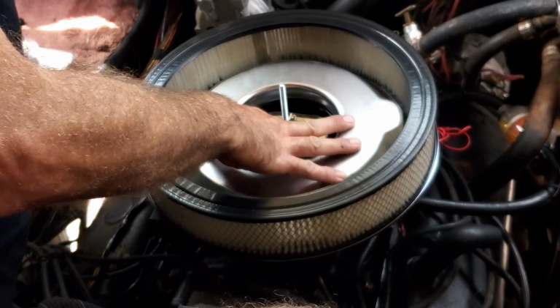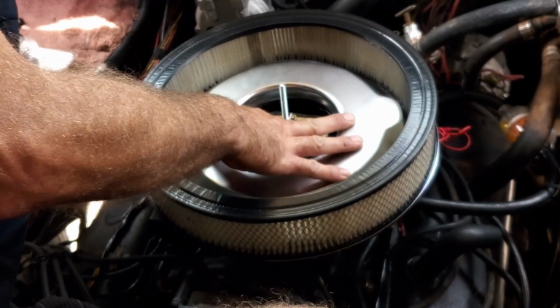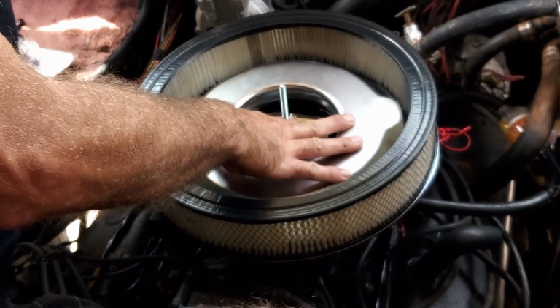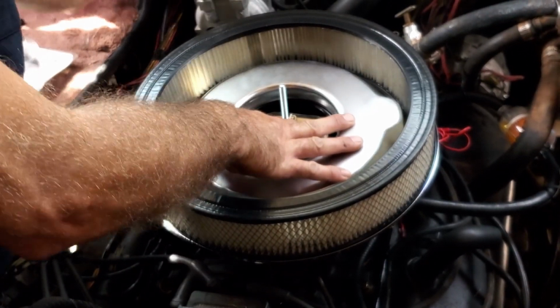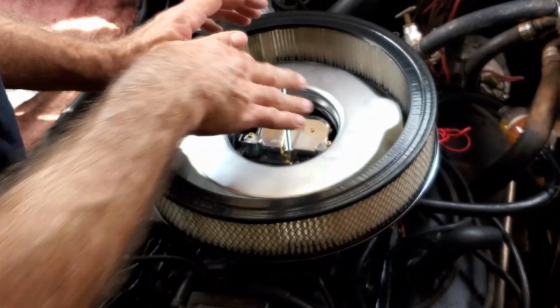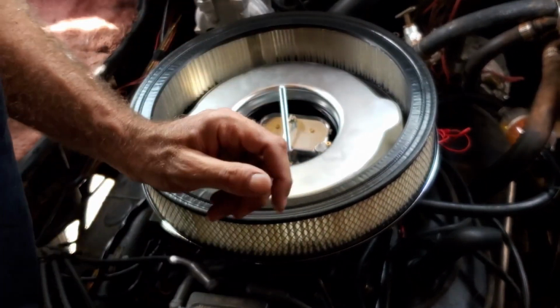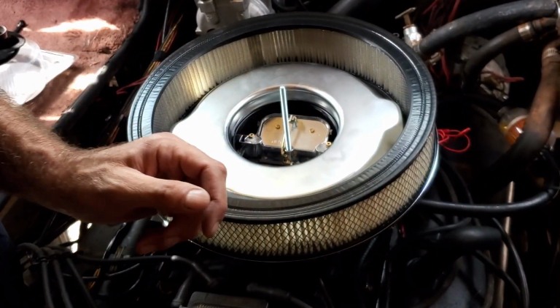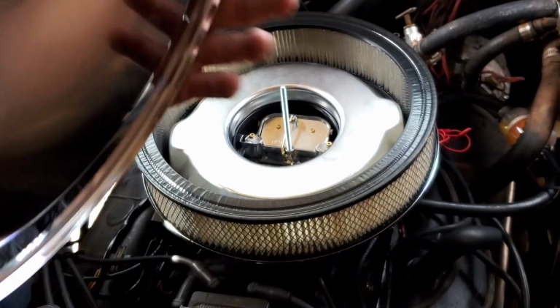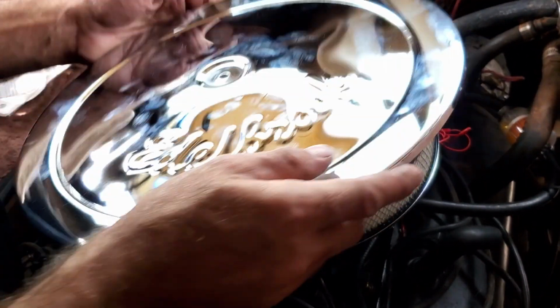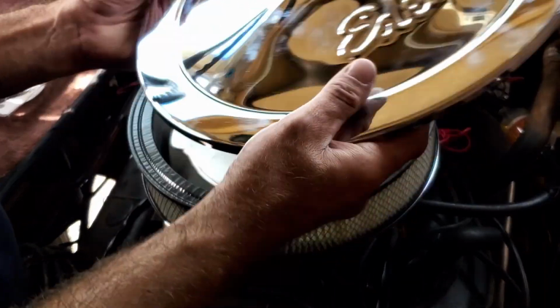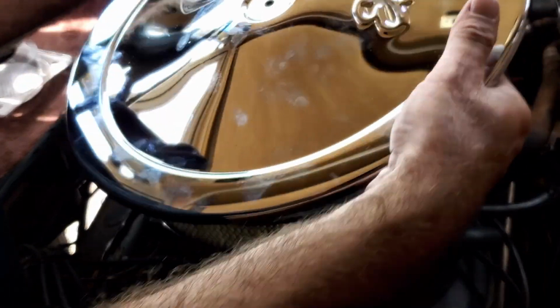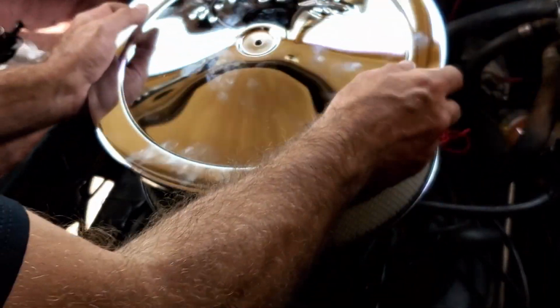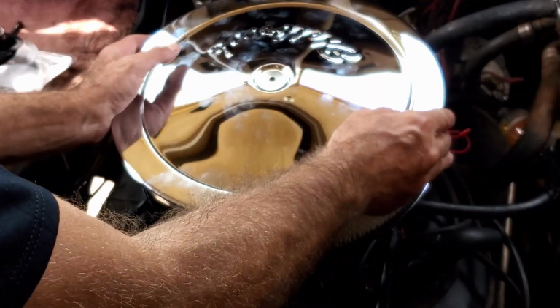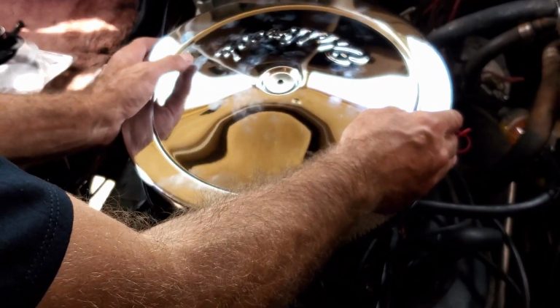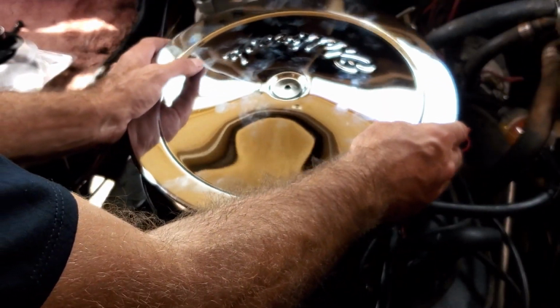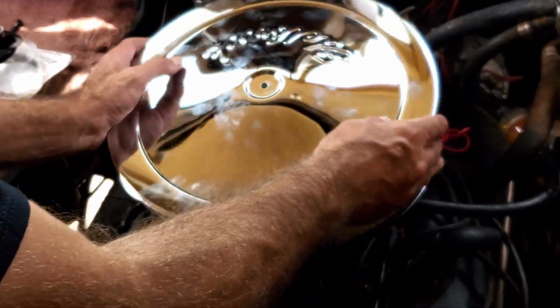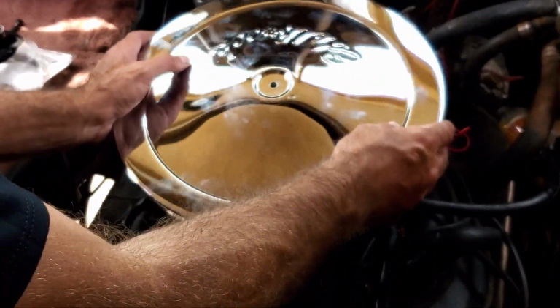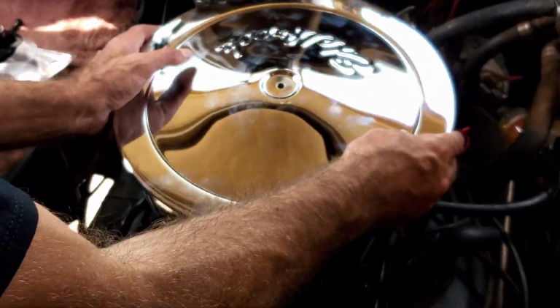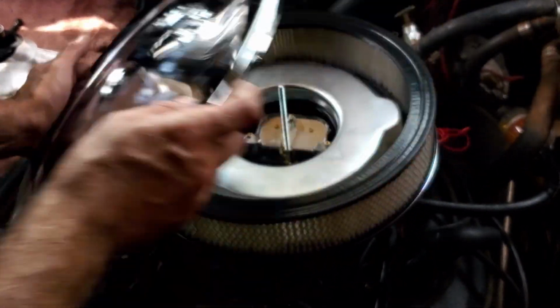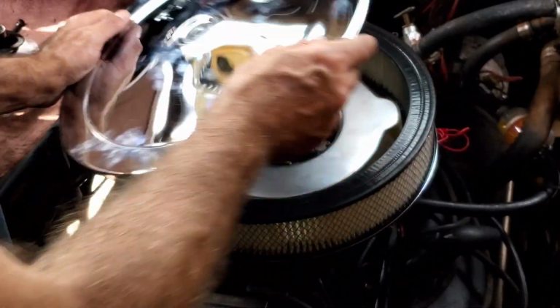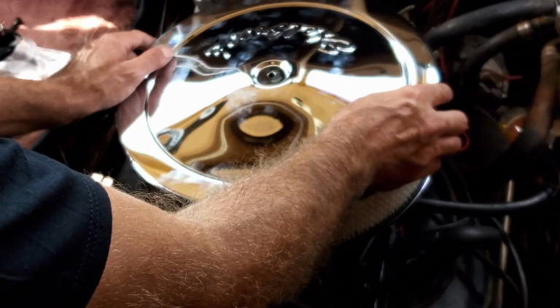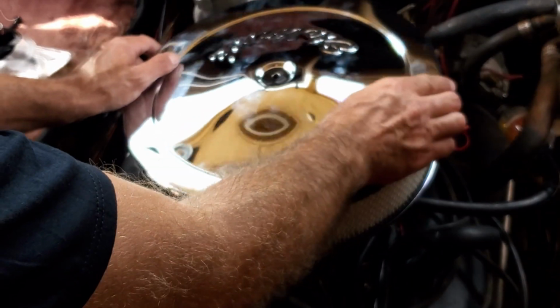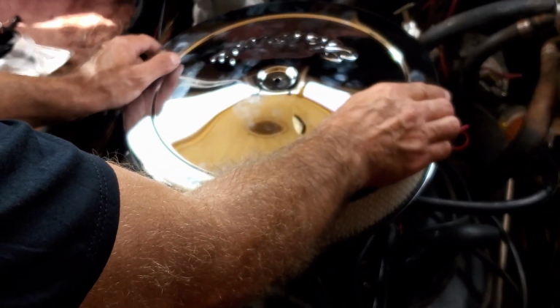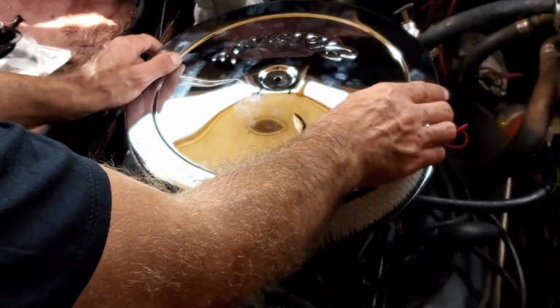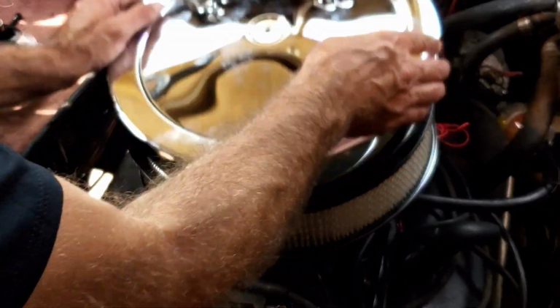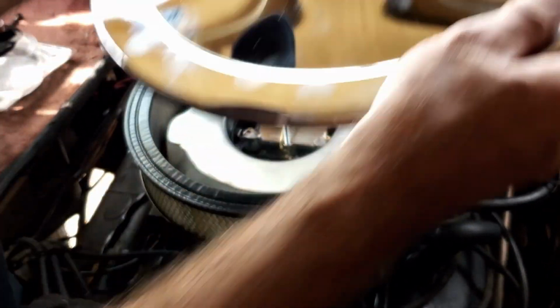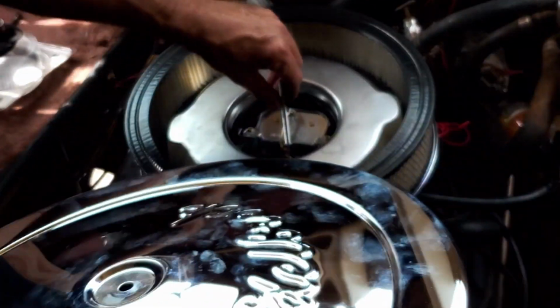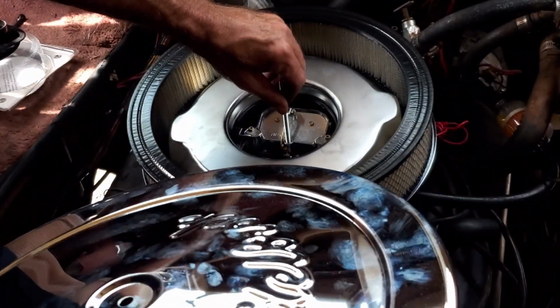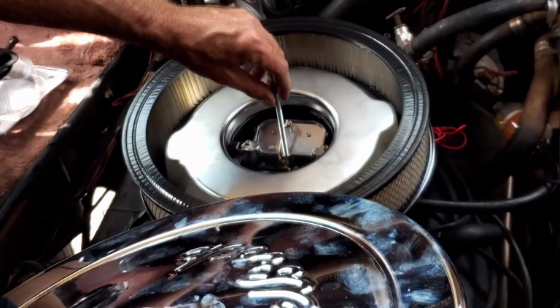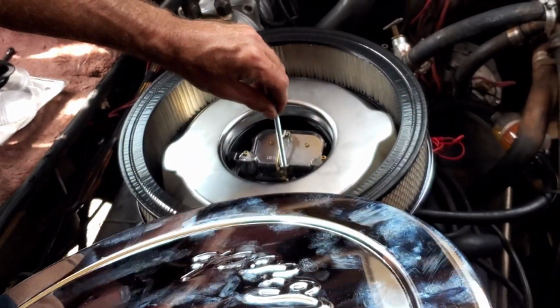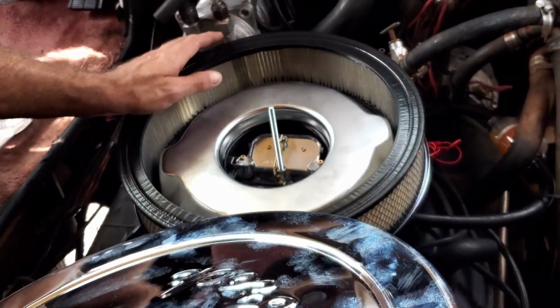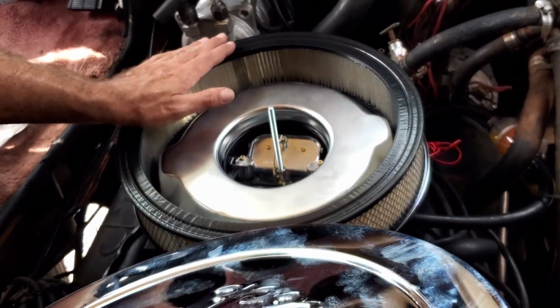I'm going to go ahead and put our shiny new Edelbrock air intake on. Oh no, this isn't long enough. Uh-oh.